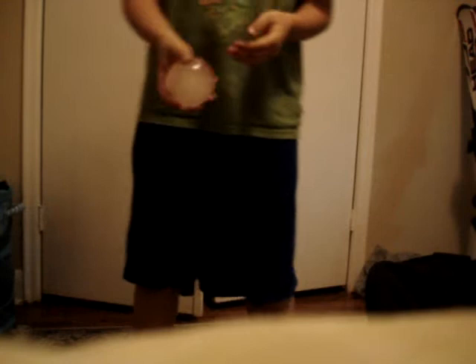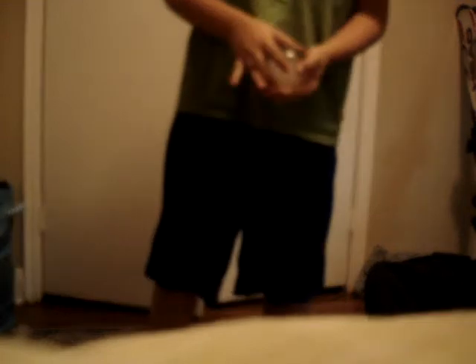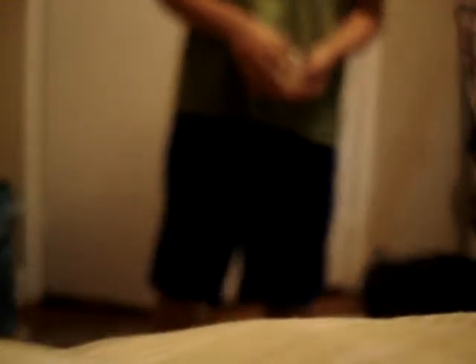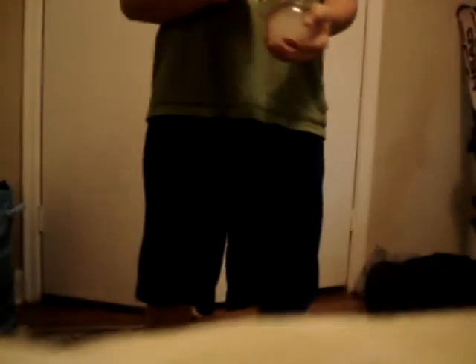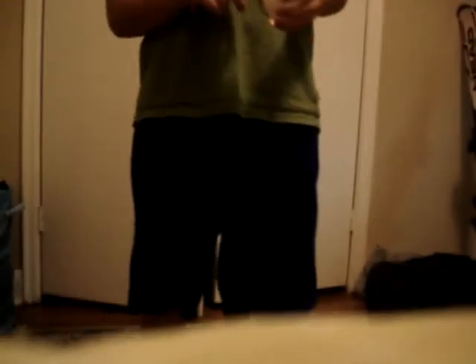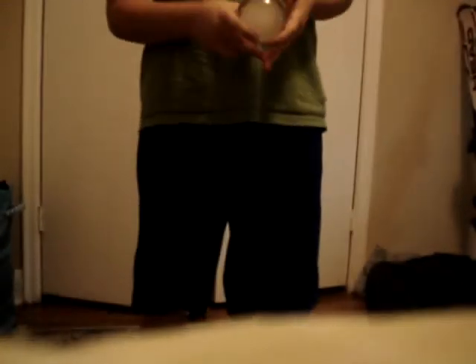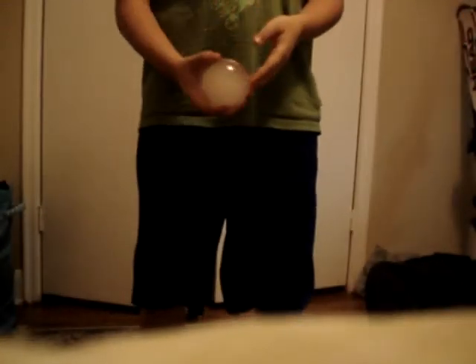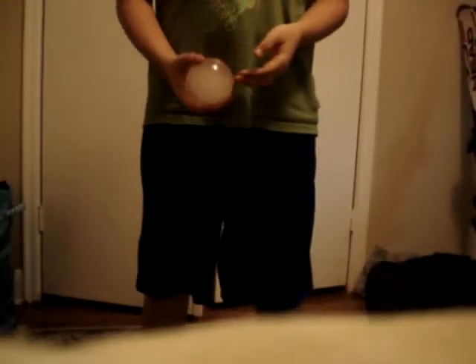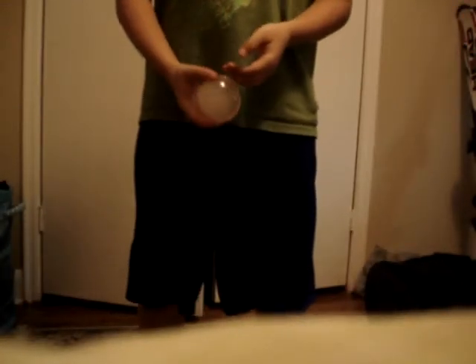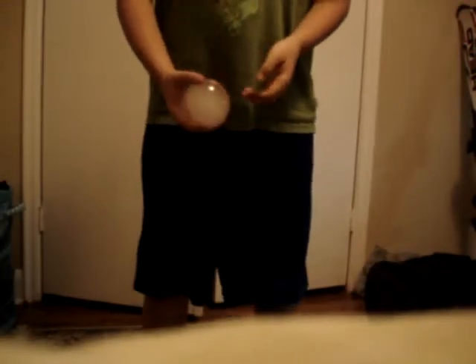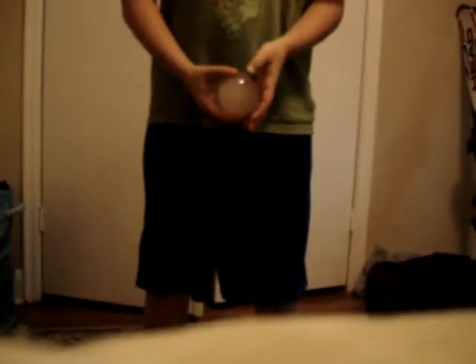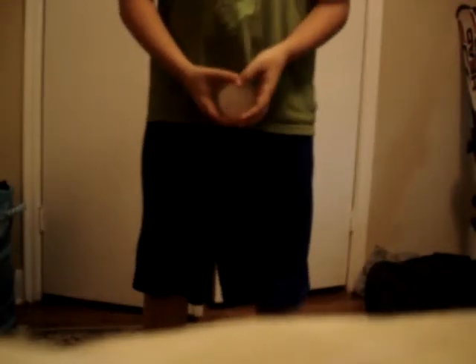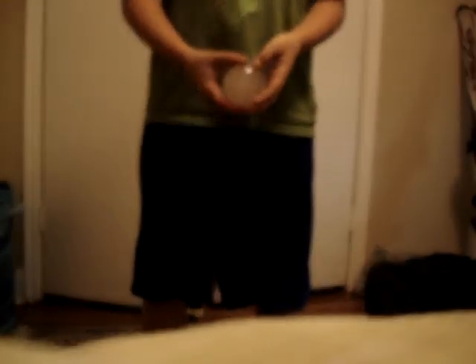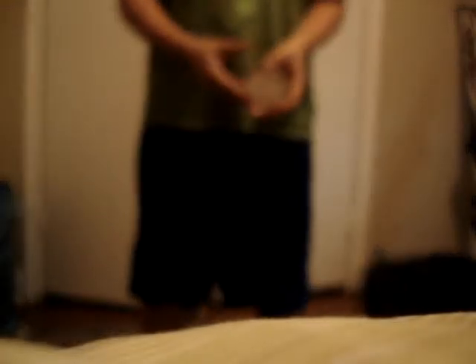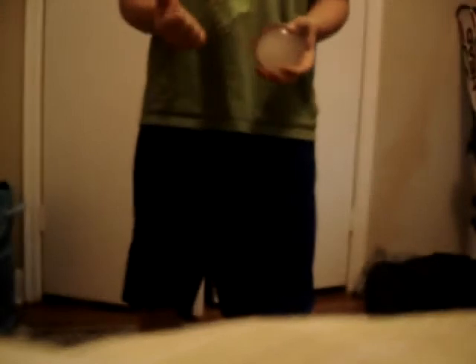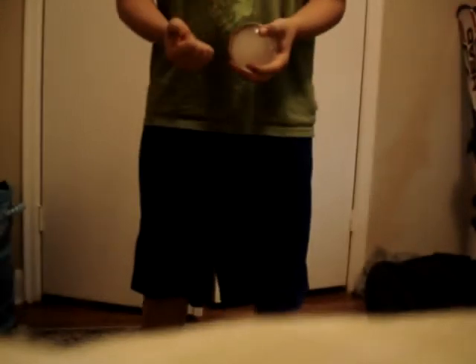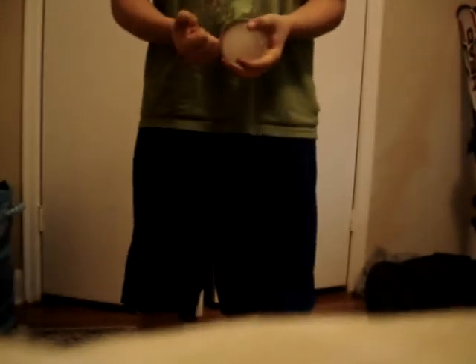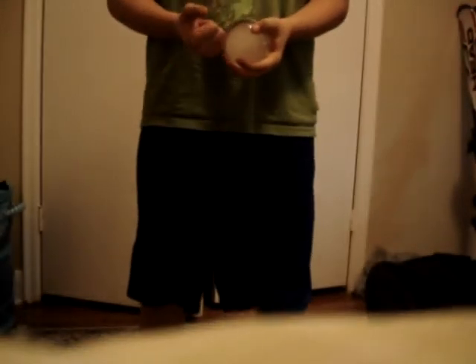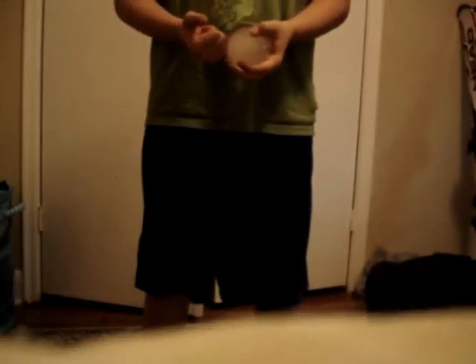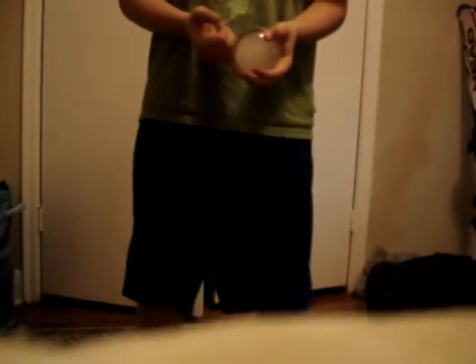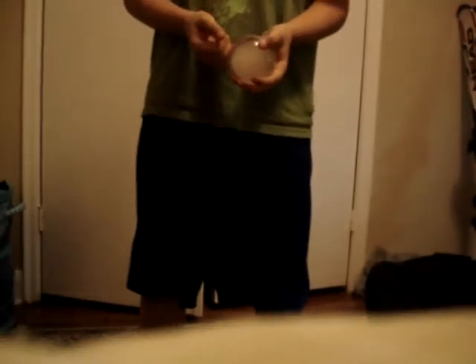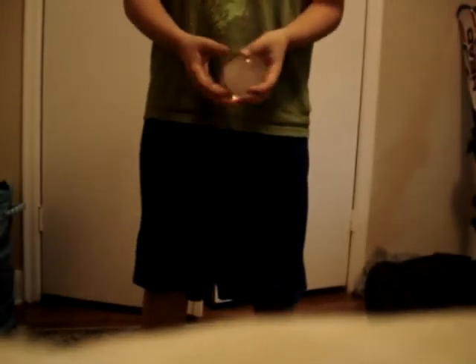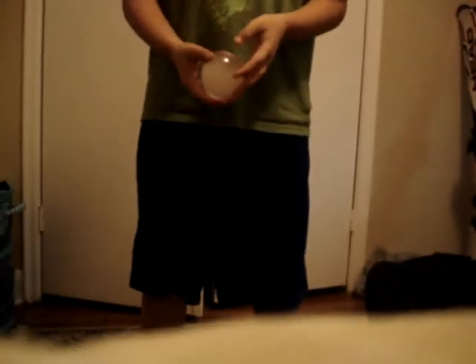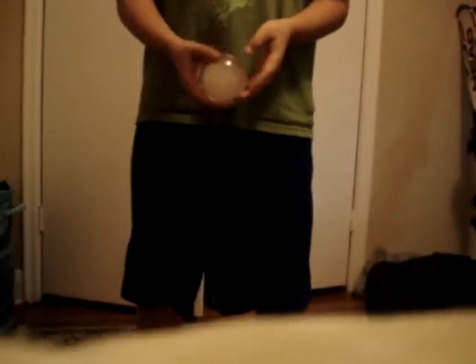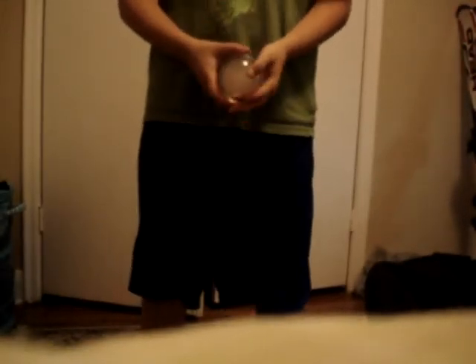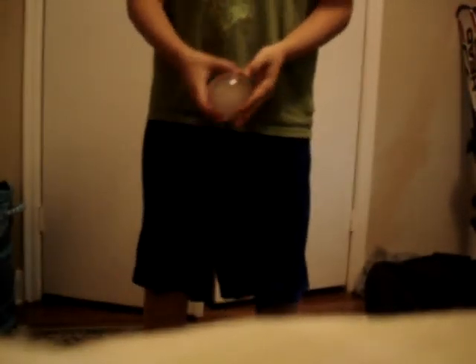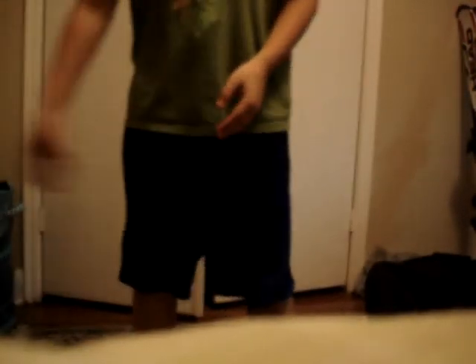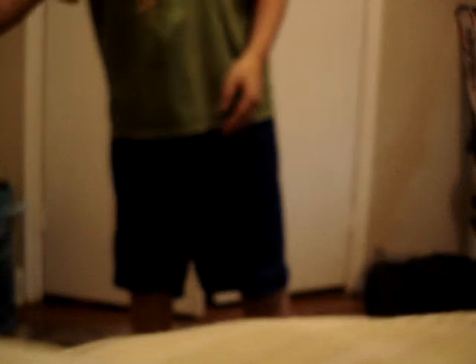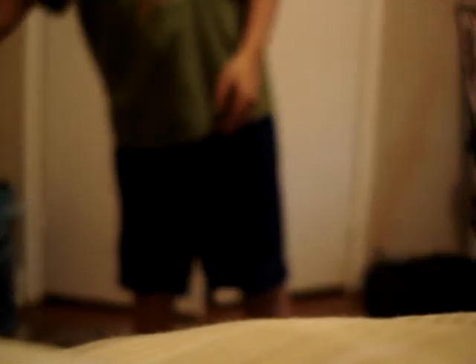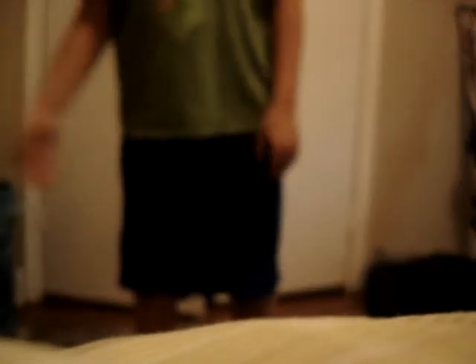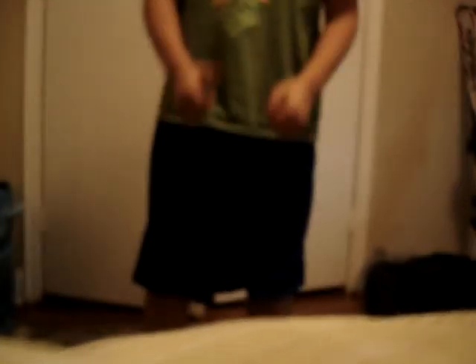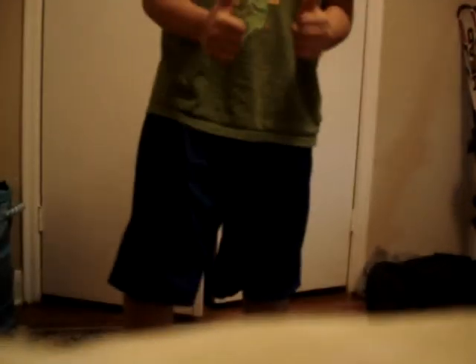Again, this was TutorialHouse on how to use a Fushiki ball. Please go to my channel for more, and please like our Facebook page, and please subscribe. Thanks. Bye.